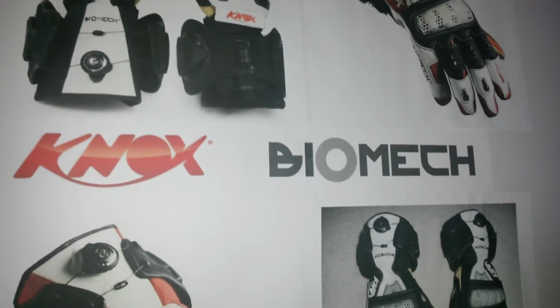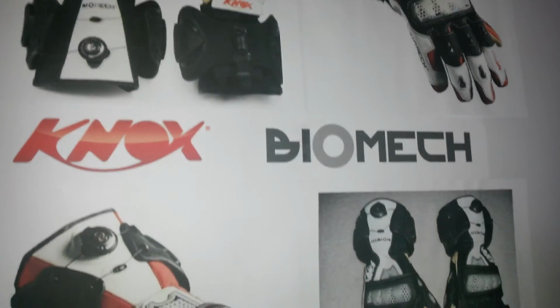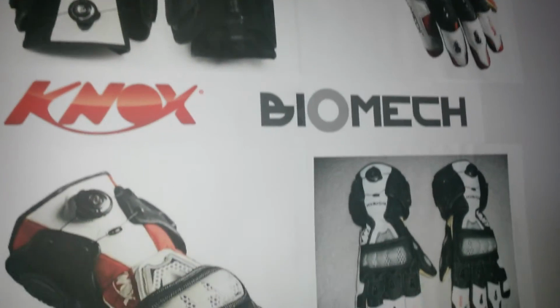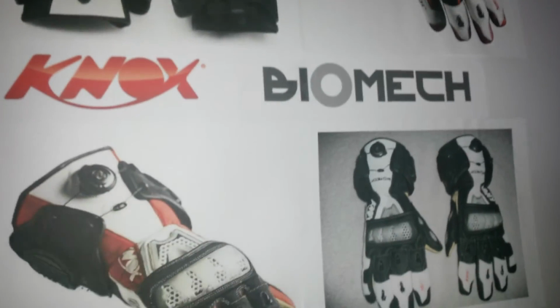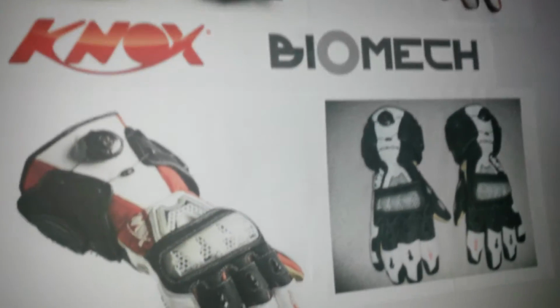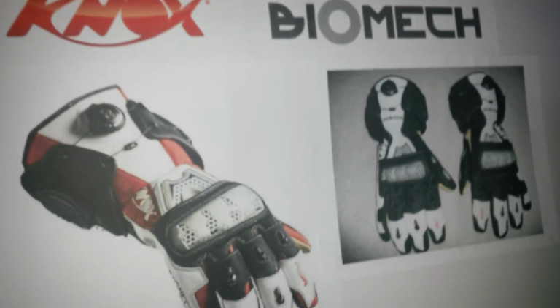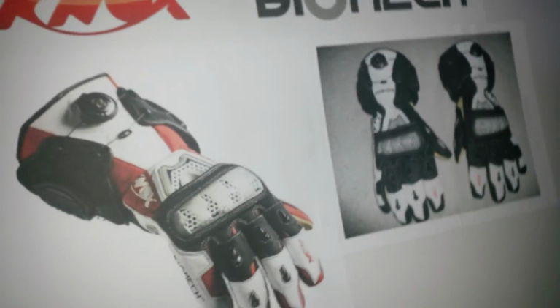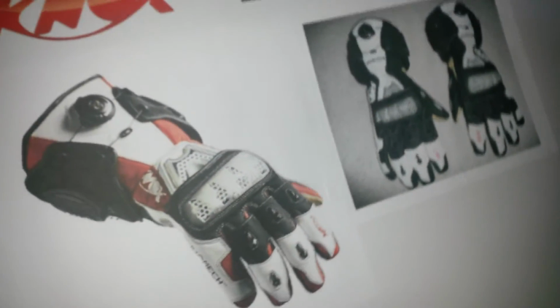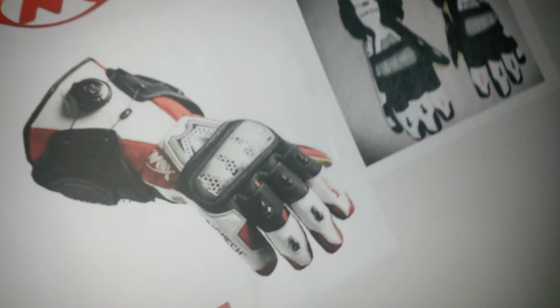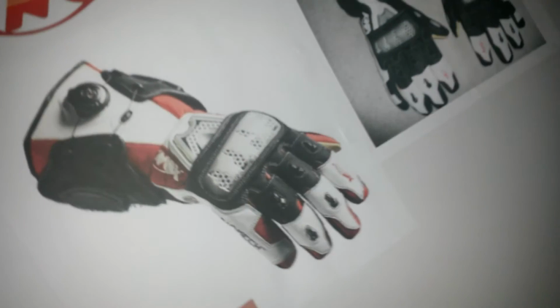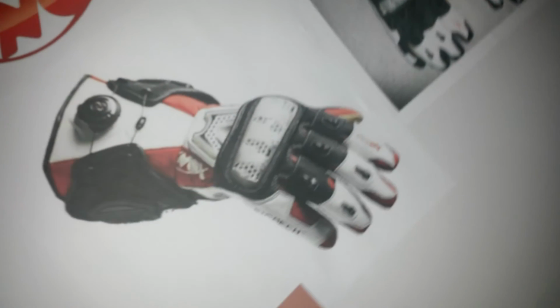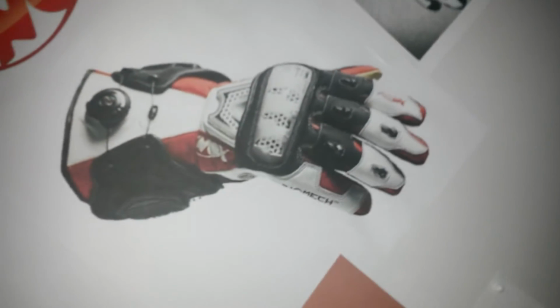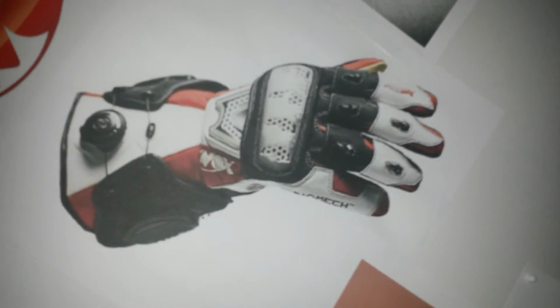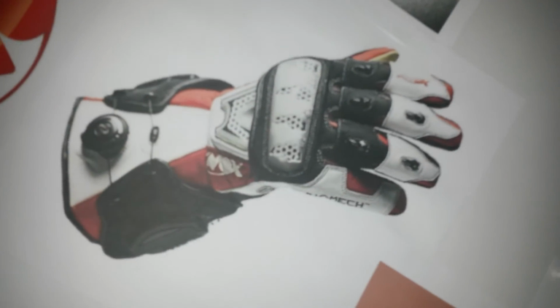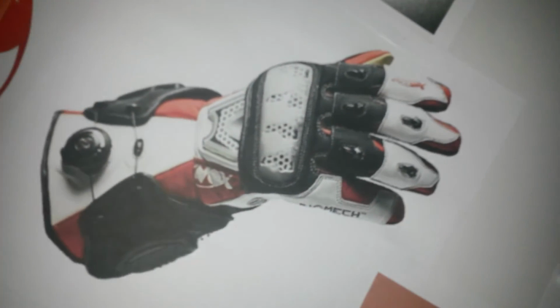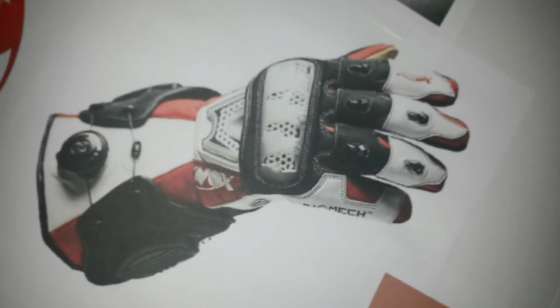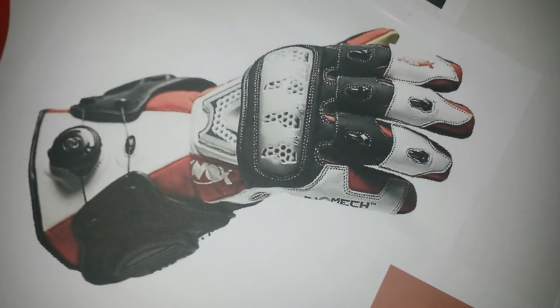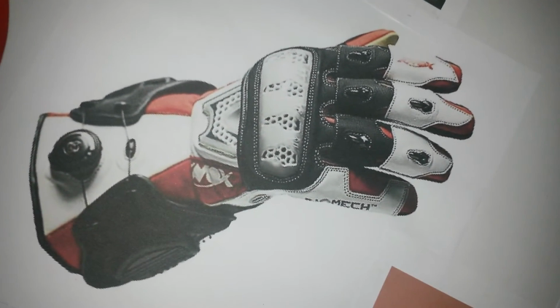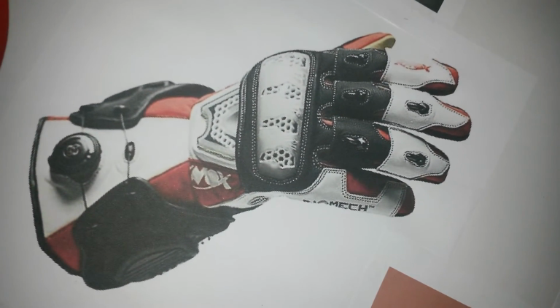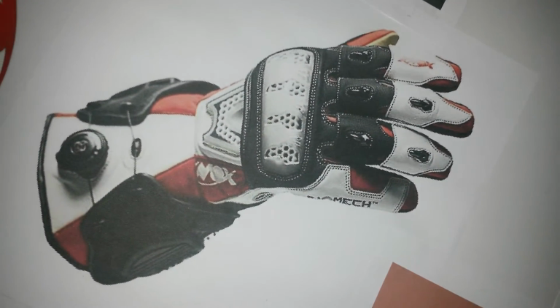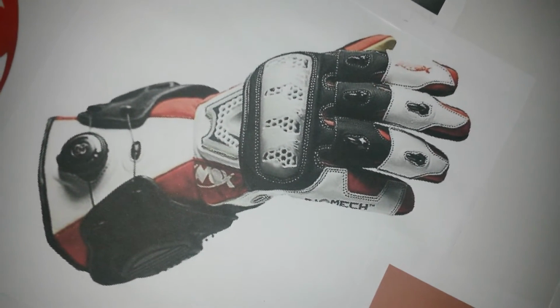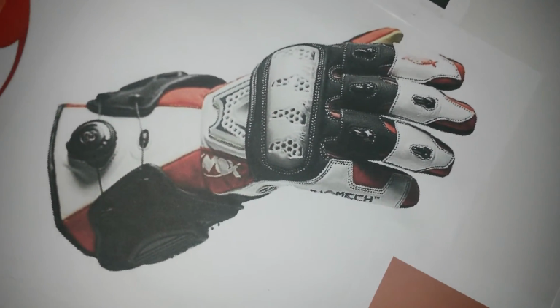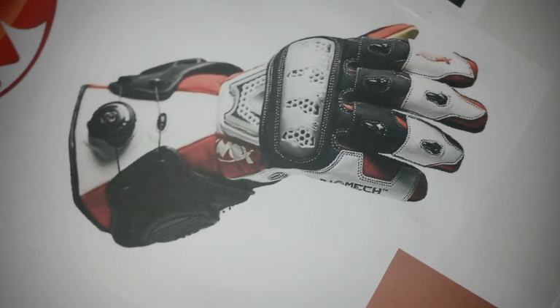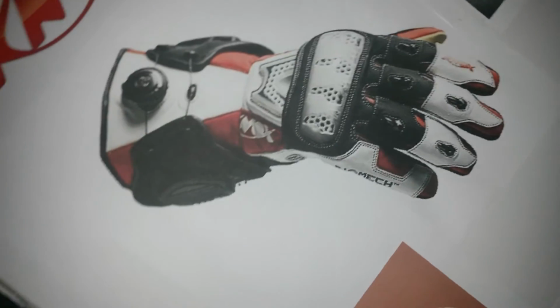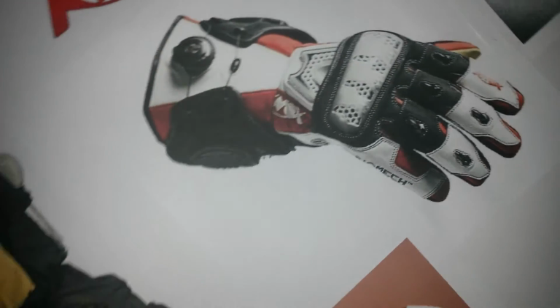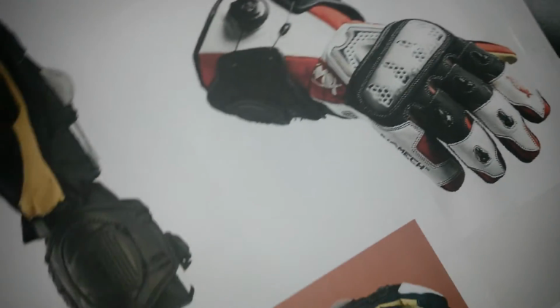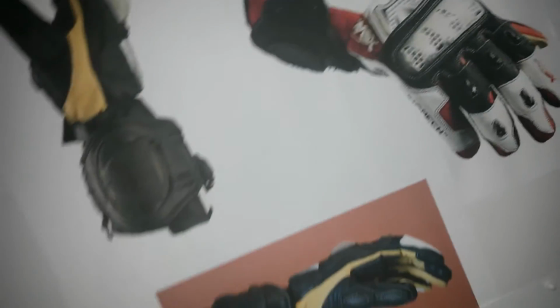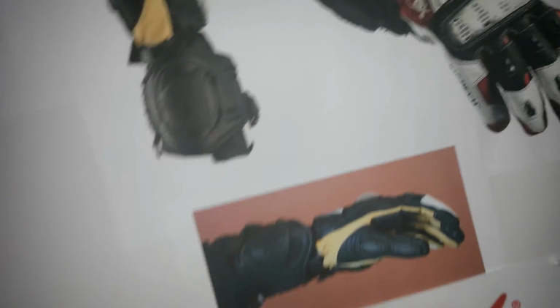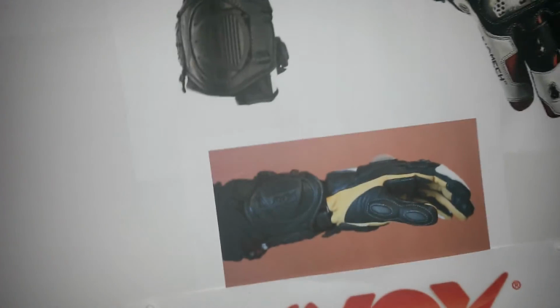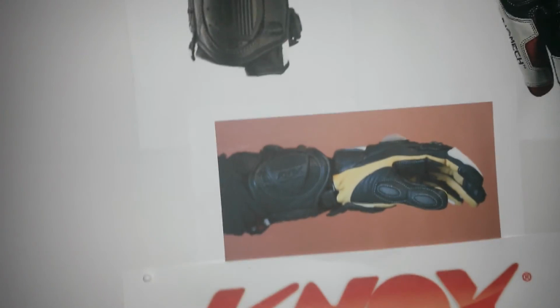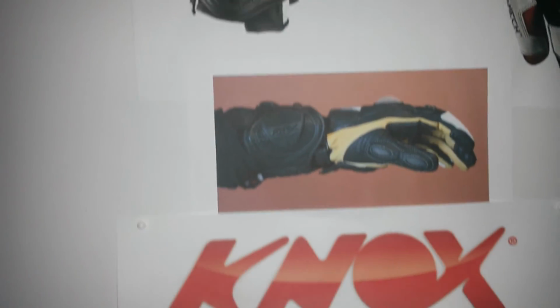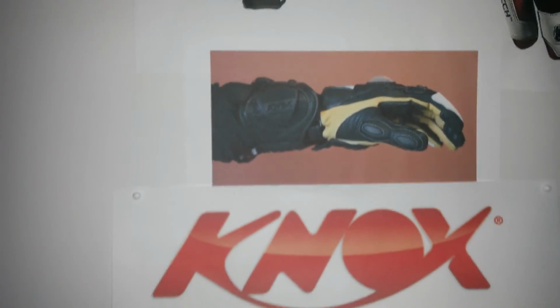These gloves are good for track and street use. Quality hand armor with superior fit and comfort. Thanks very much for your attention and I'll talk to you again soon.